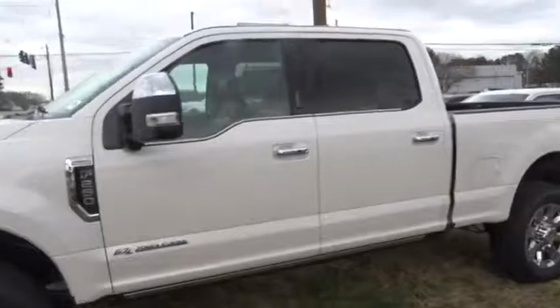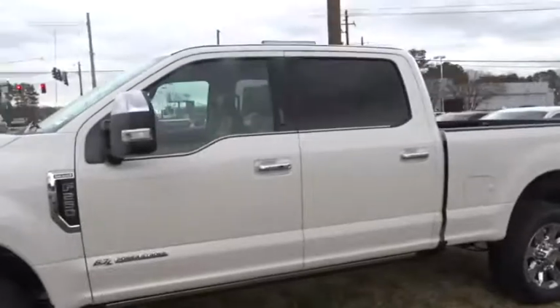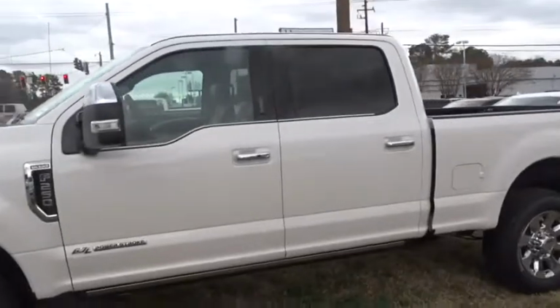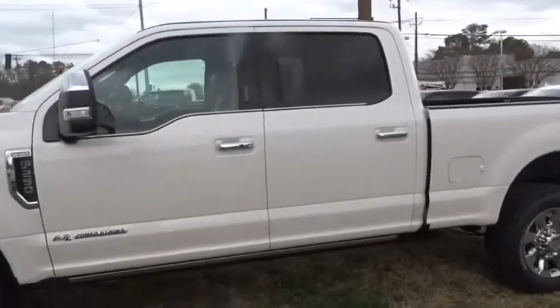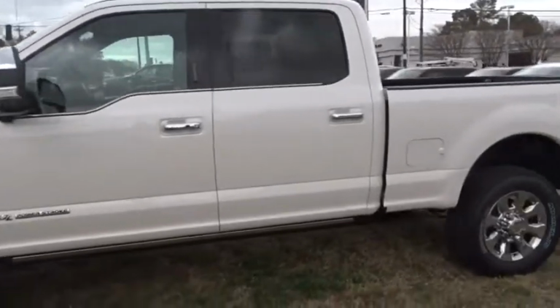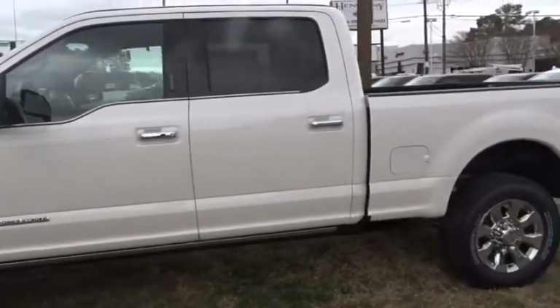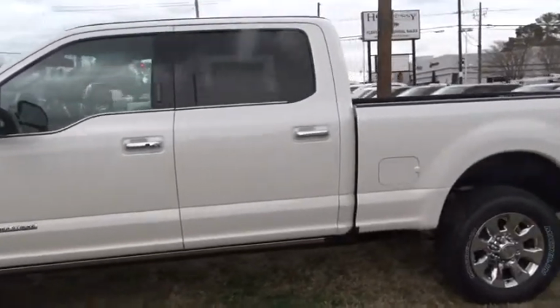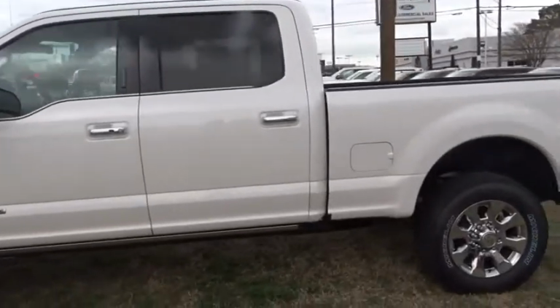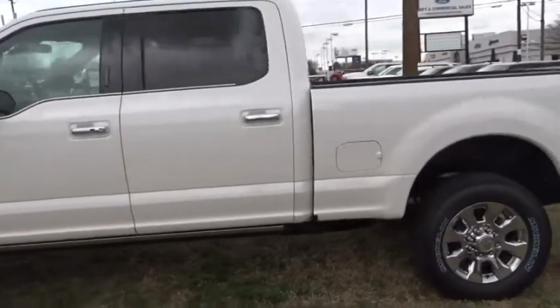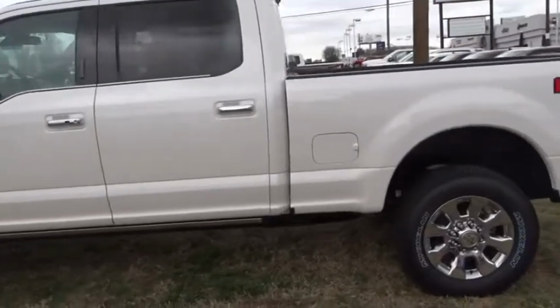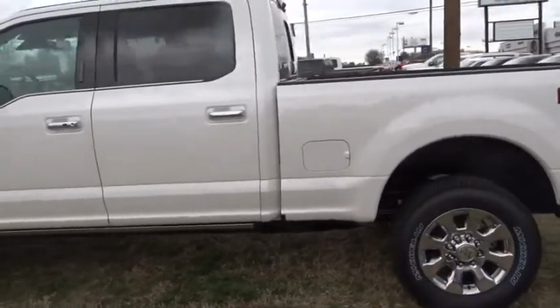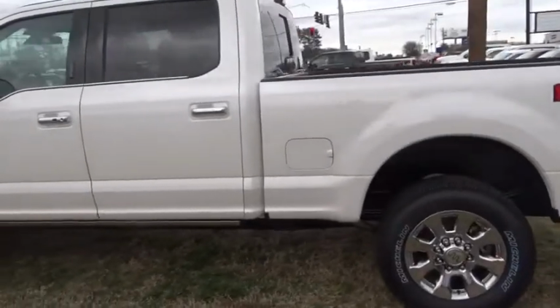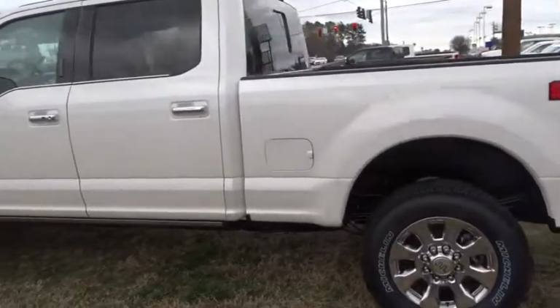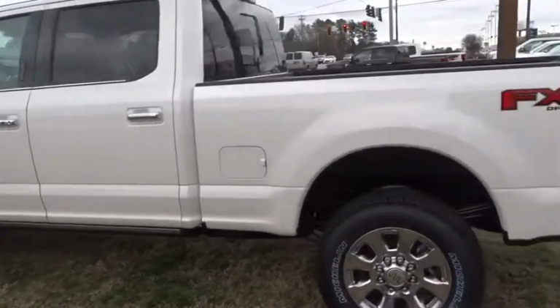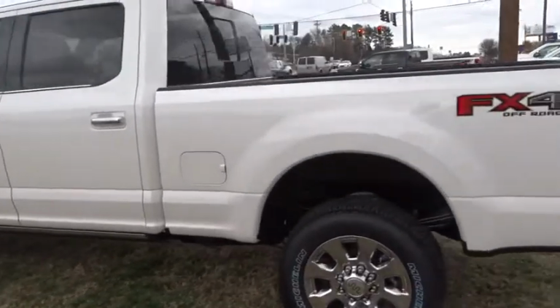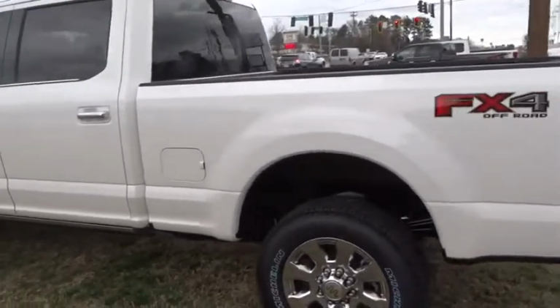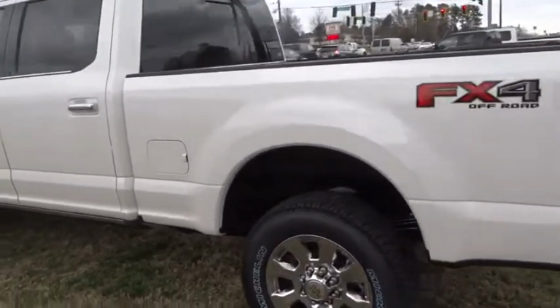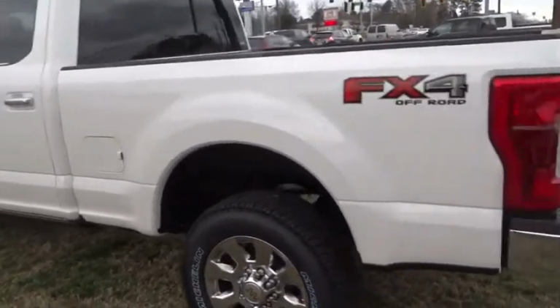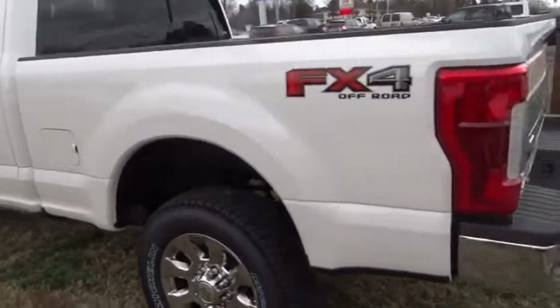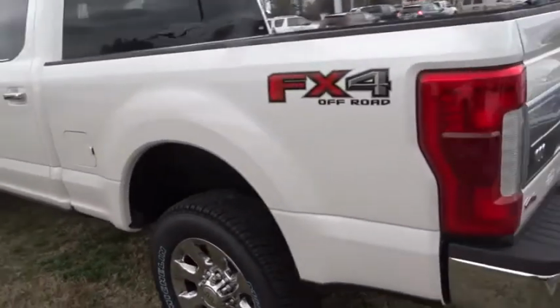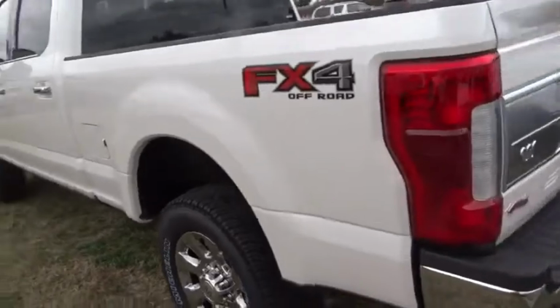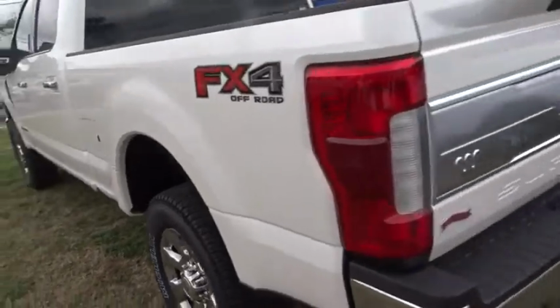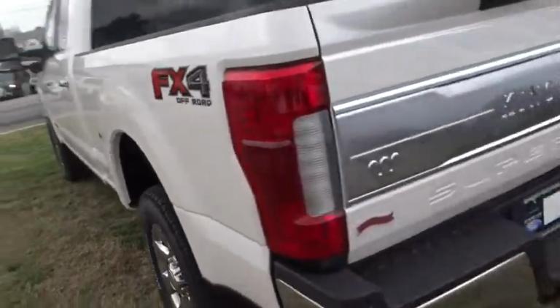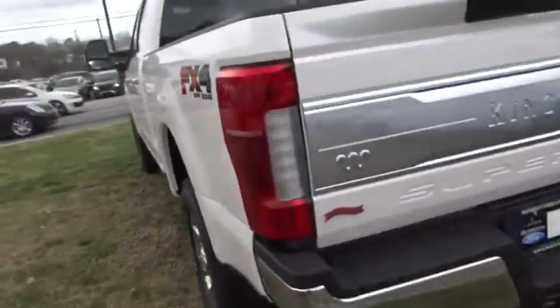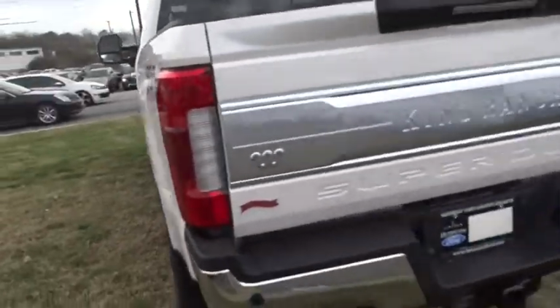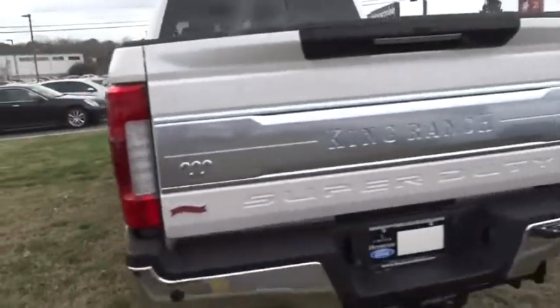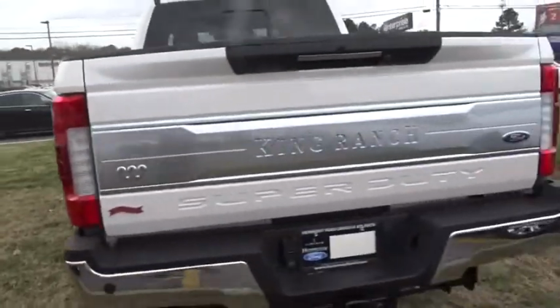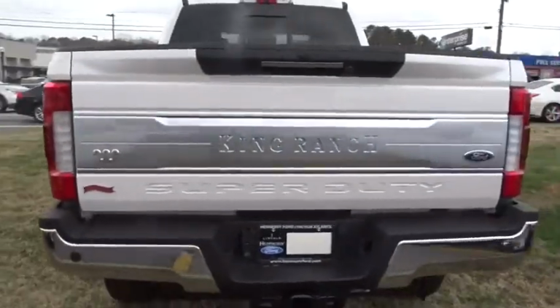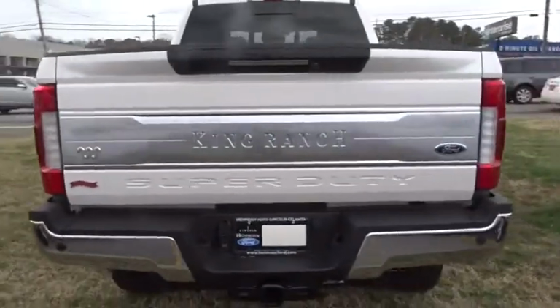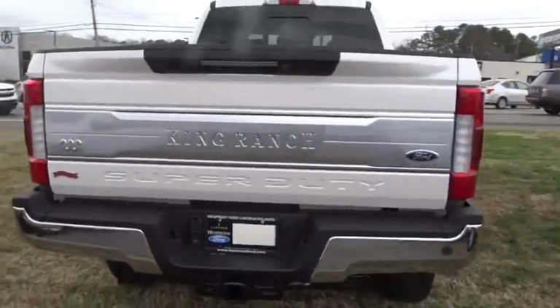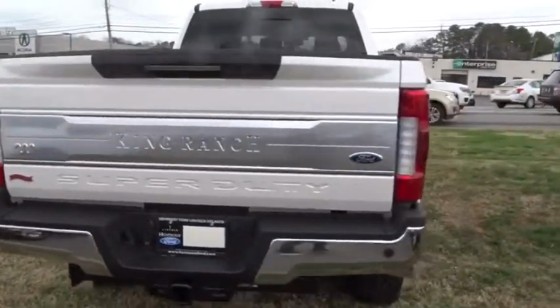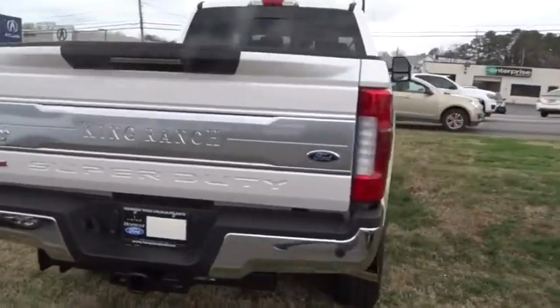2019 Ford F-250 Super Duty. Head-to-head fuel efficiency, head-to-head towing, head-to-head torque.